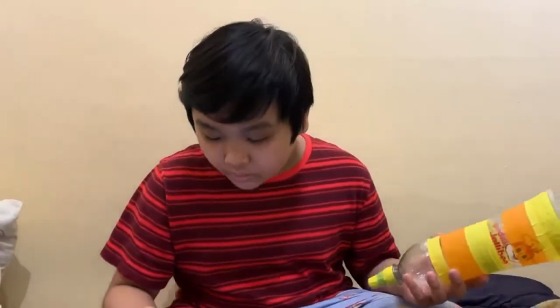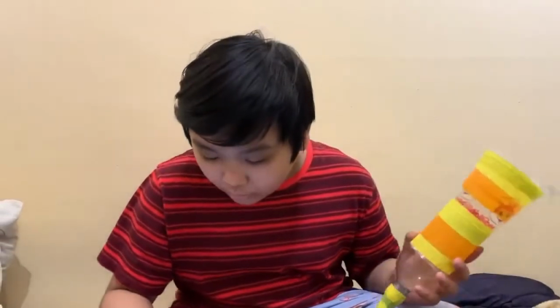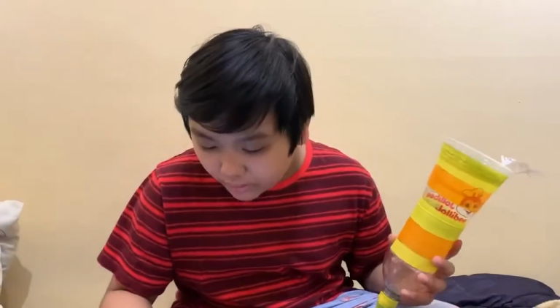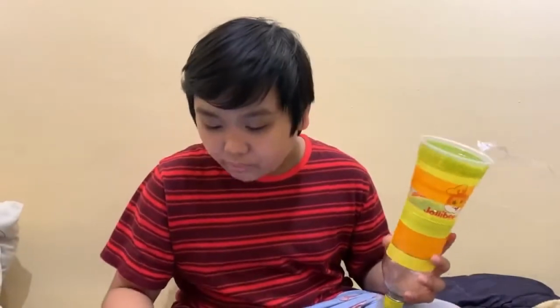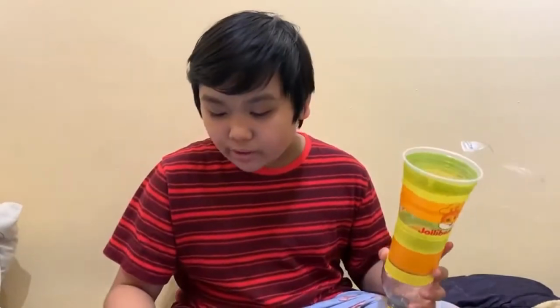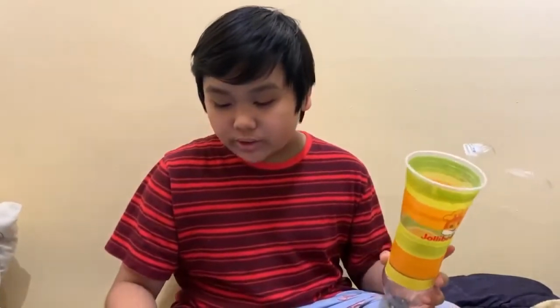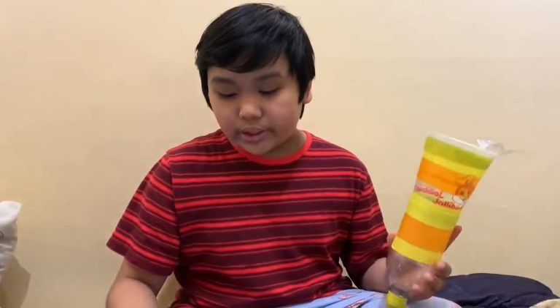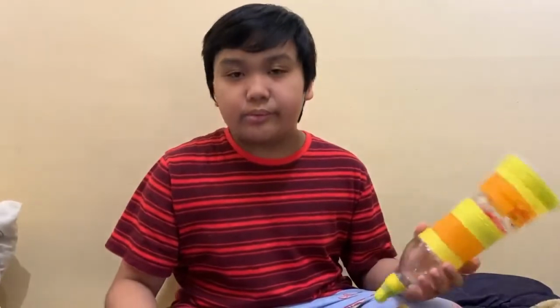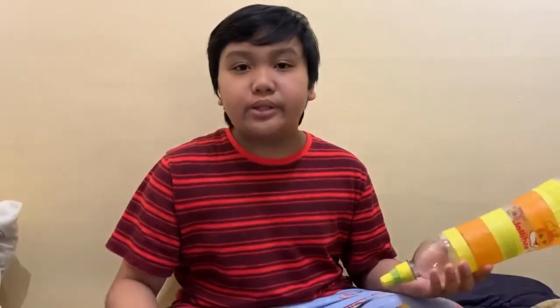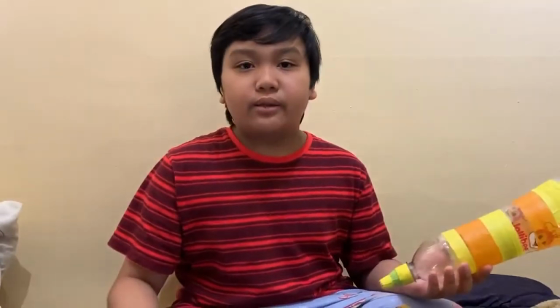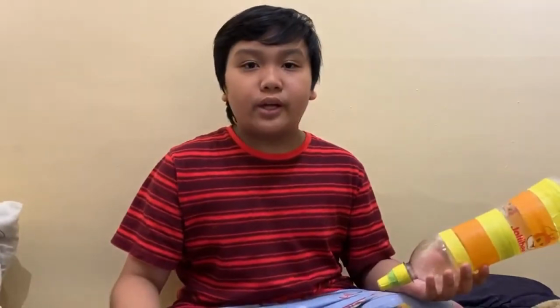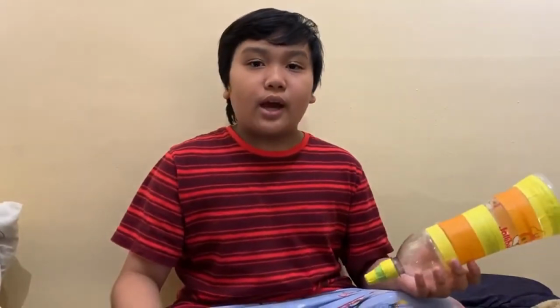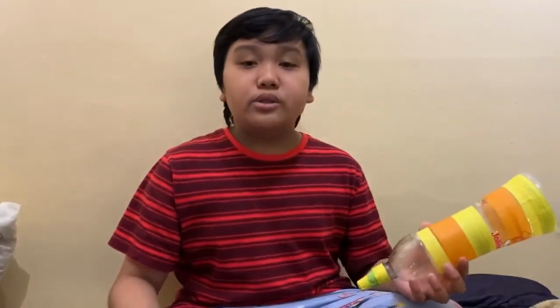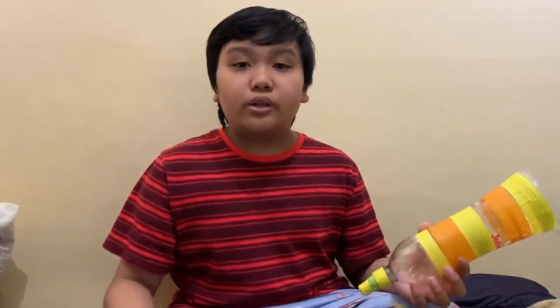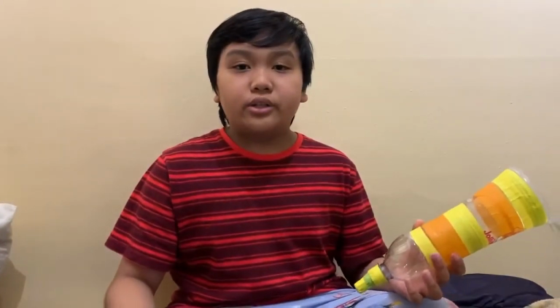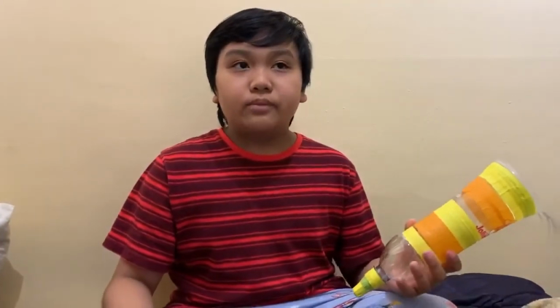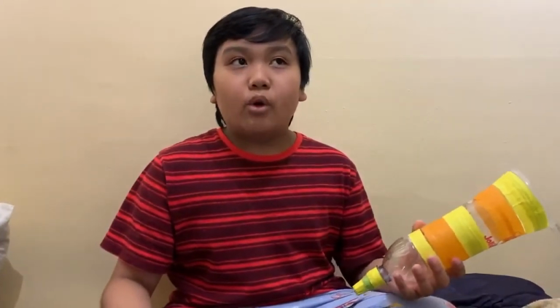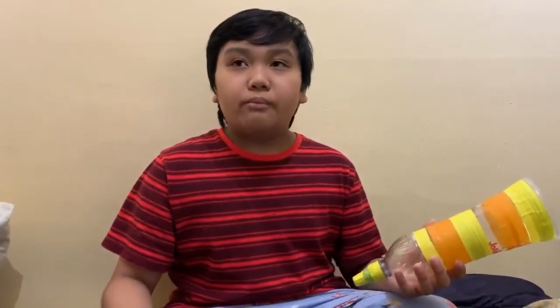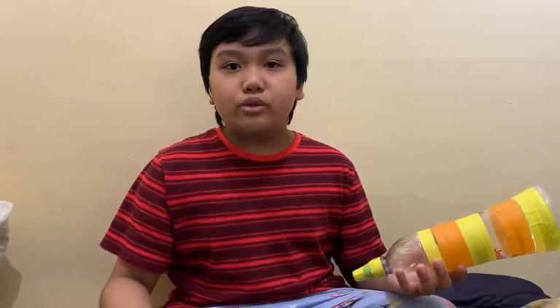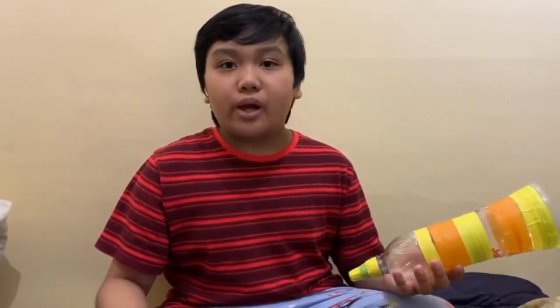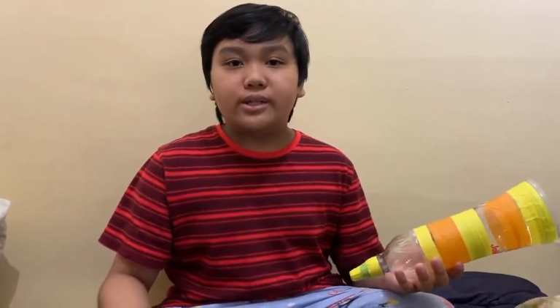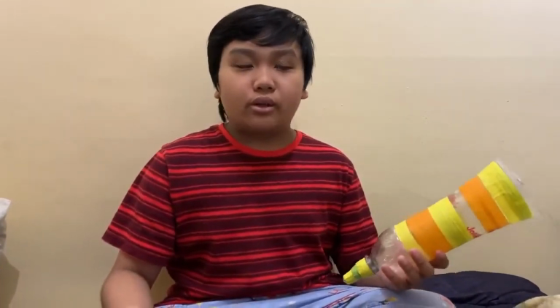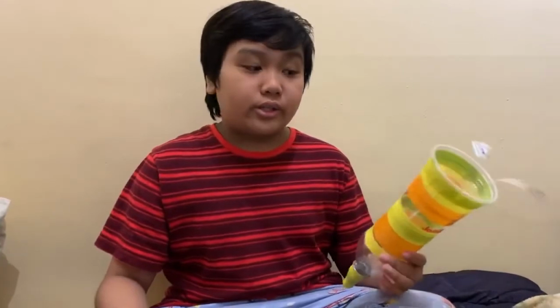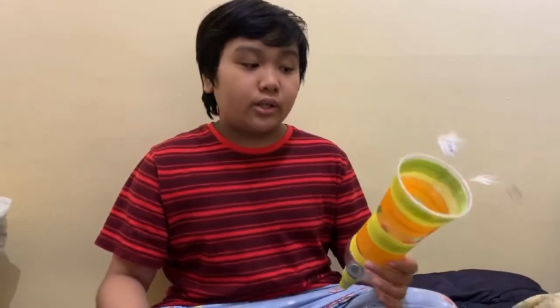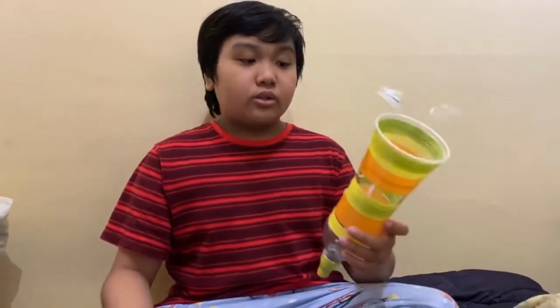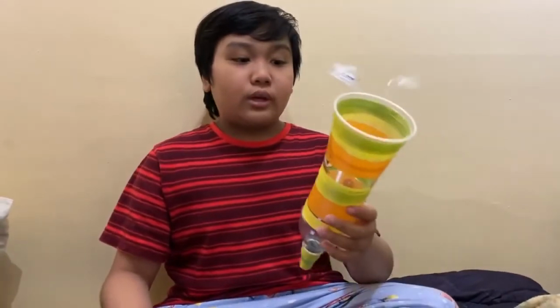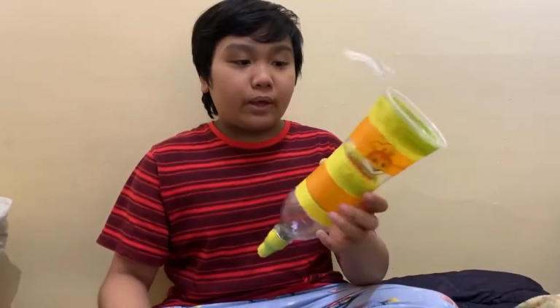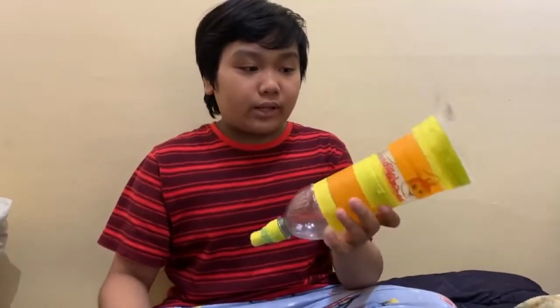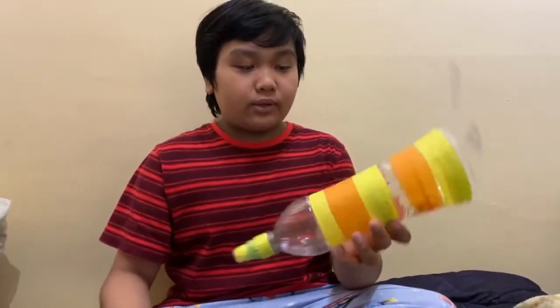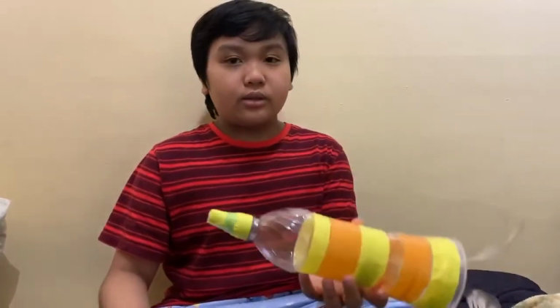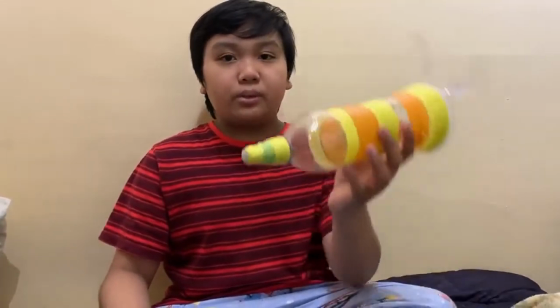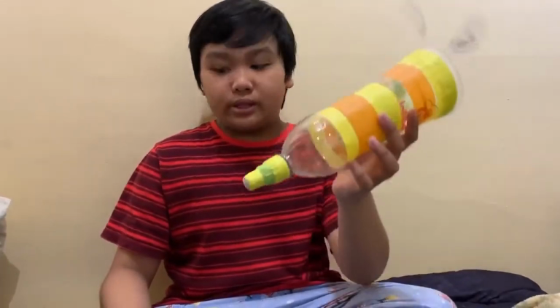What kind of prior knowledge did I use to complete this activity? I used my artistic knowledge and my creativity to build this.